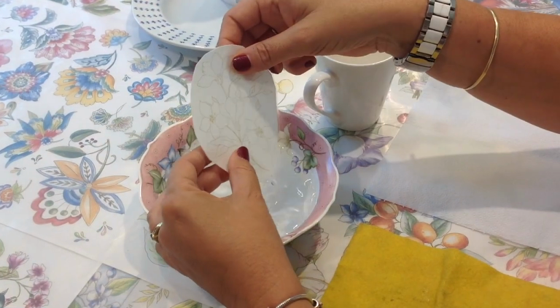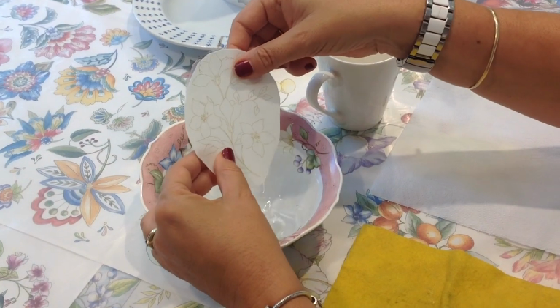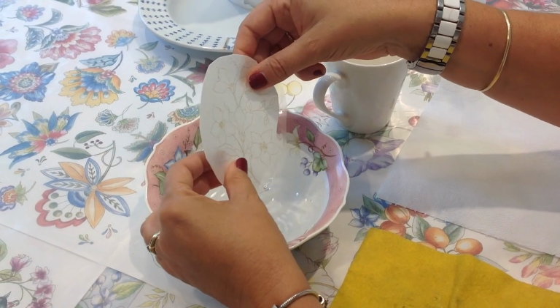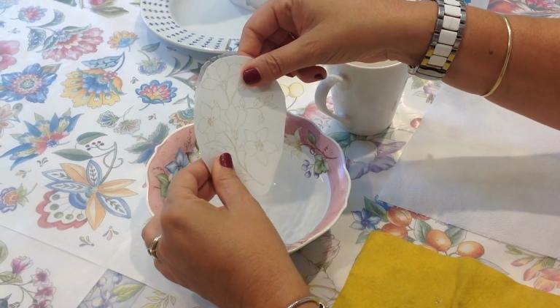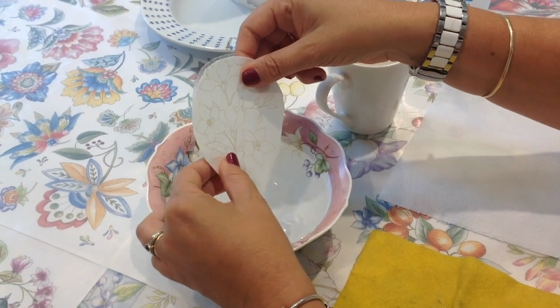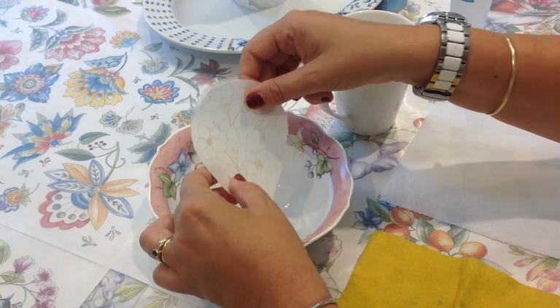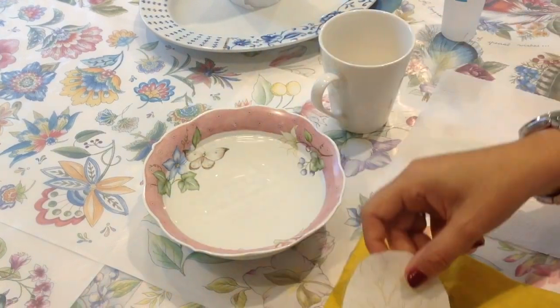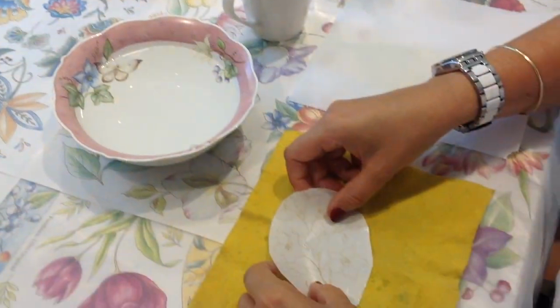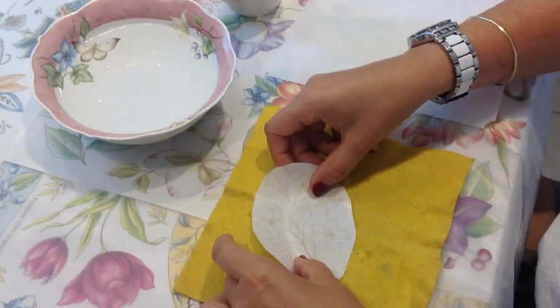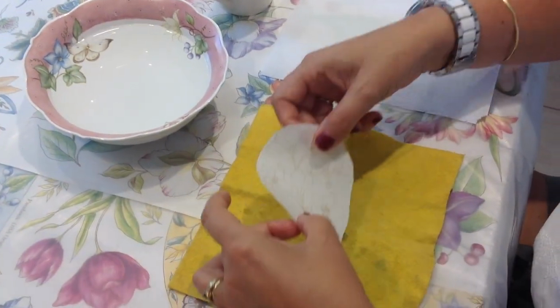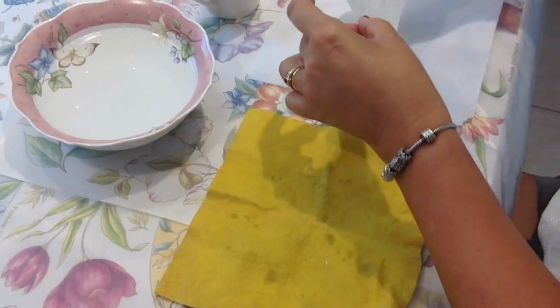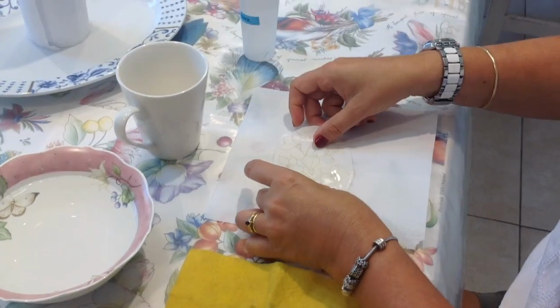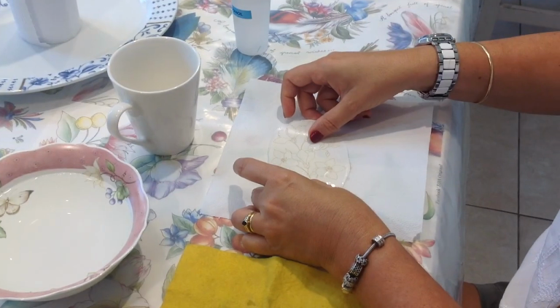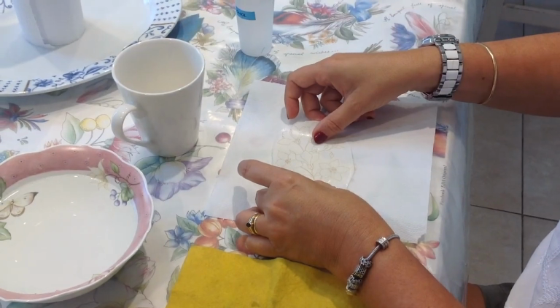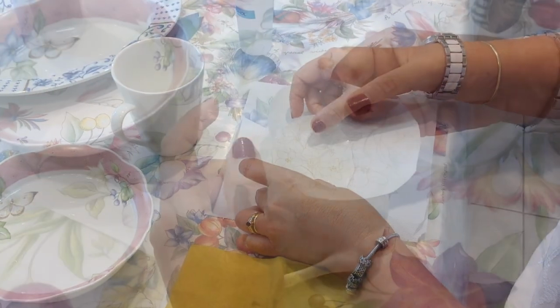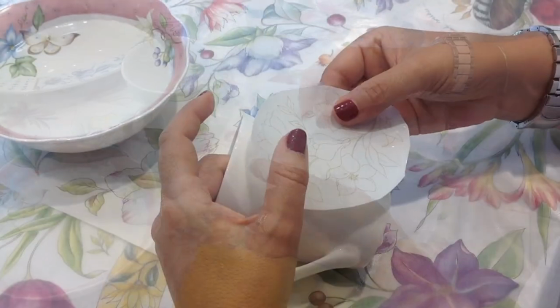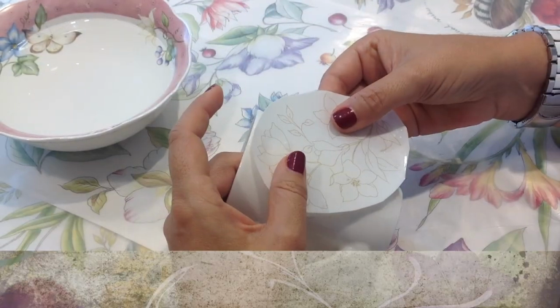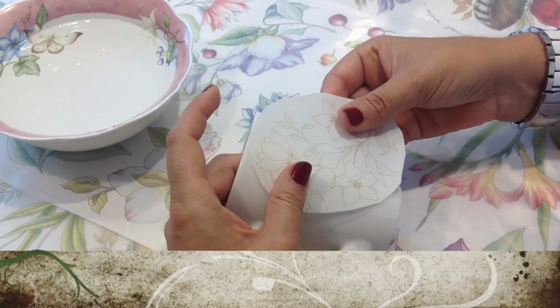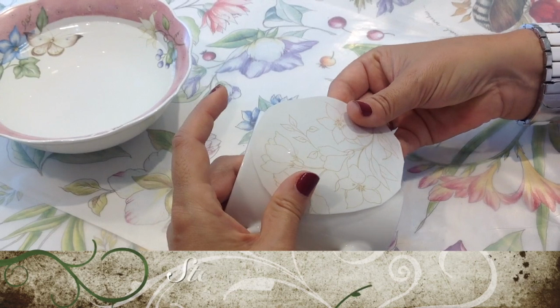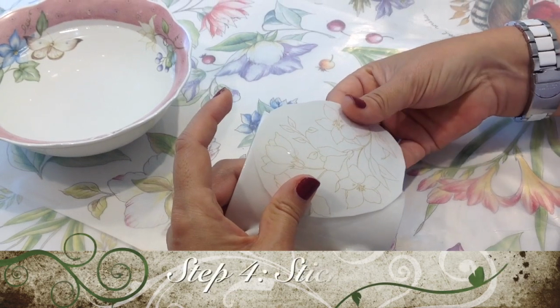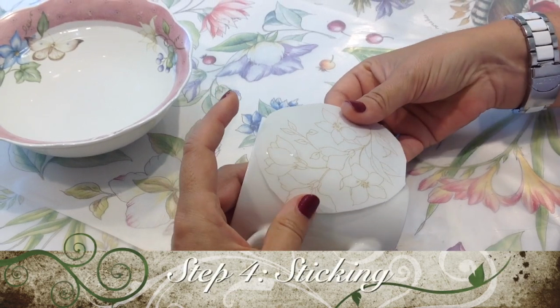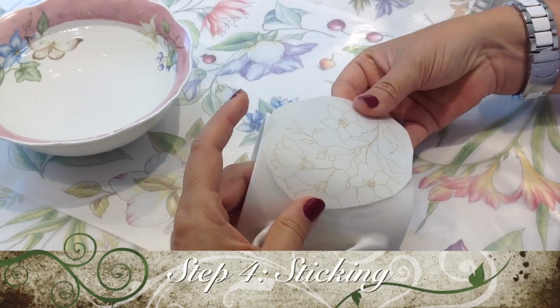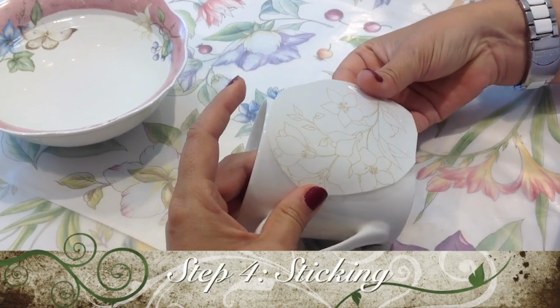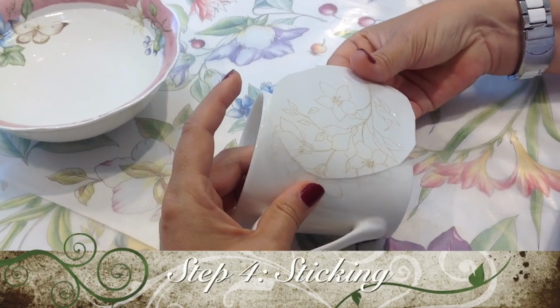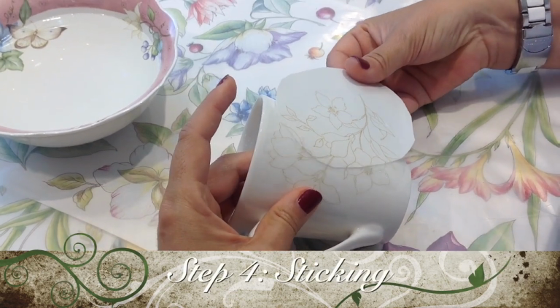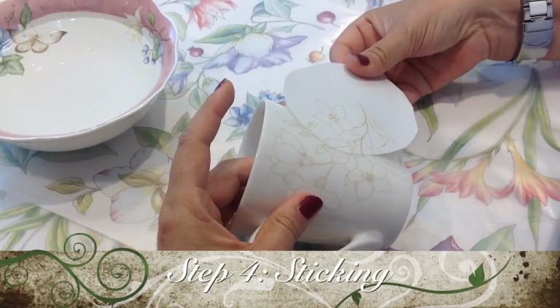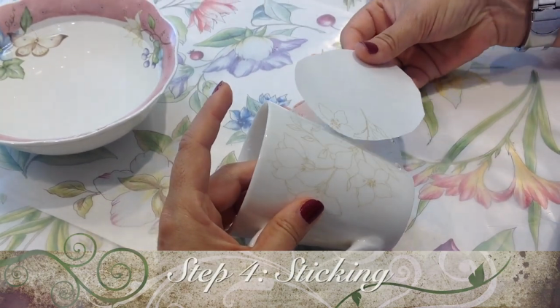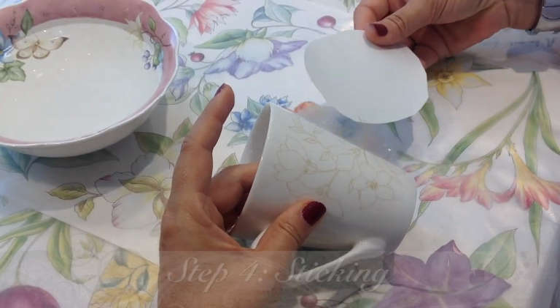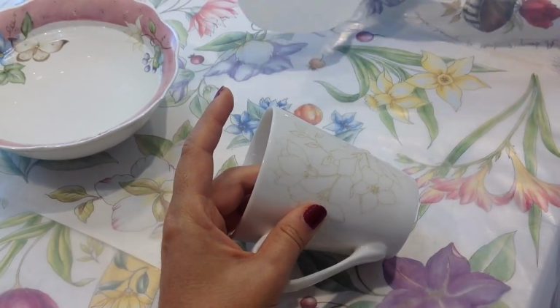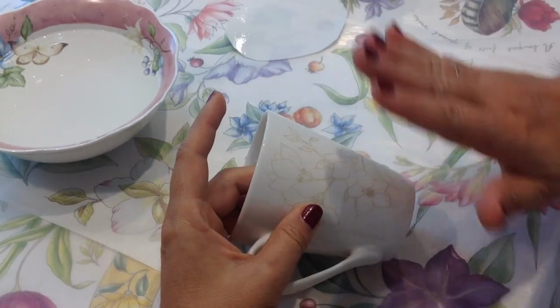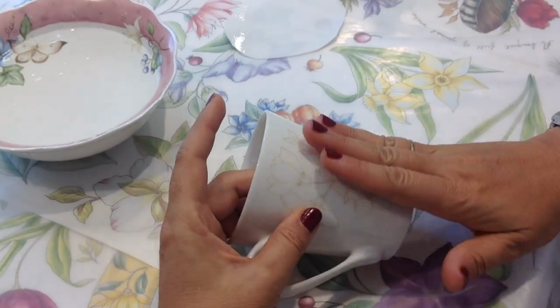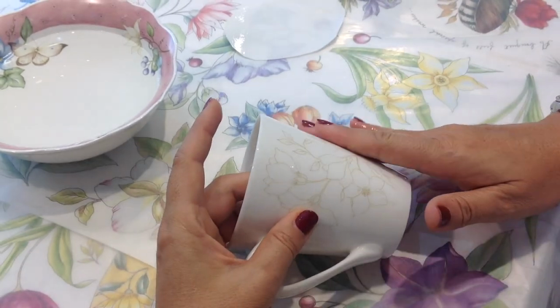Take it out of the water and drain the excess water on a soft cloth or a paper towel. Place the drawing on the porcelain piece and slide the backing paper from underneath the transparent film that holds the drawing.